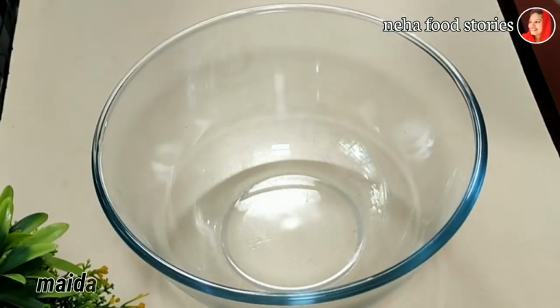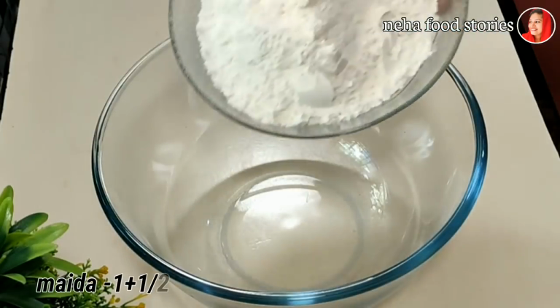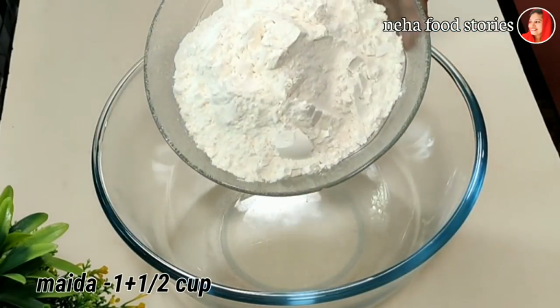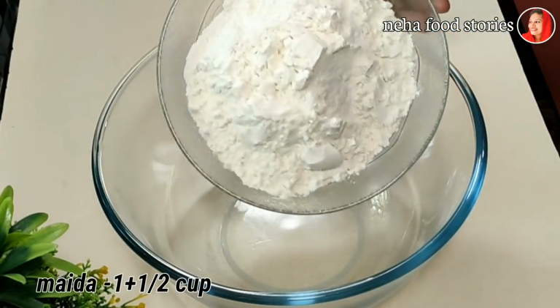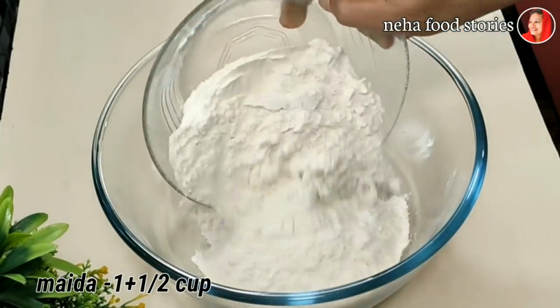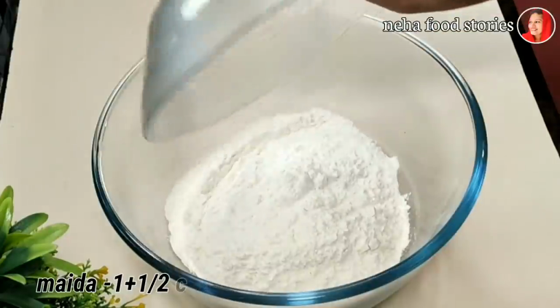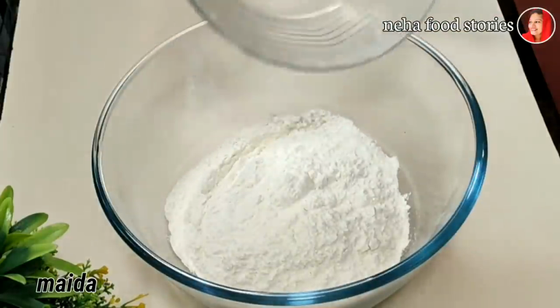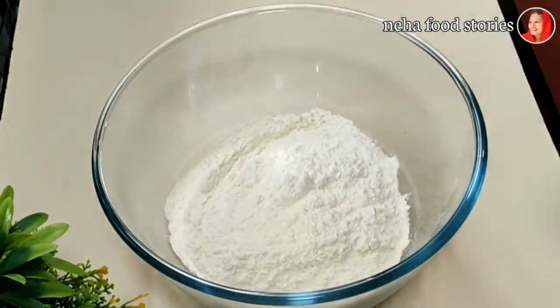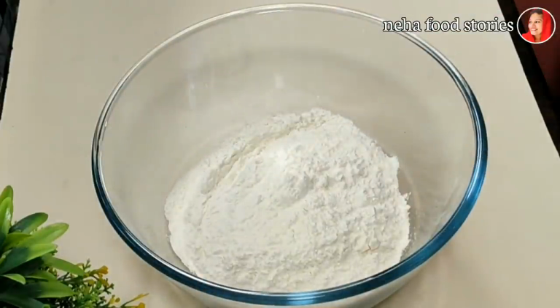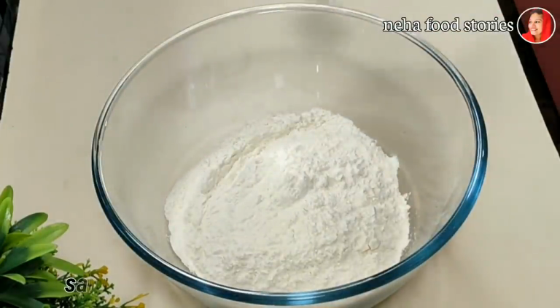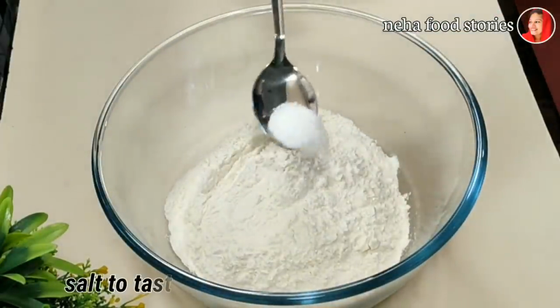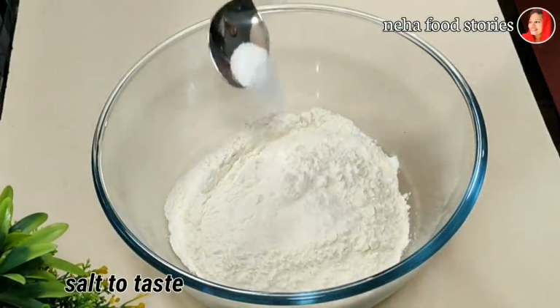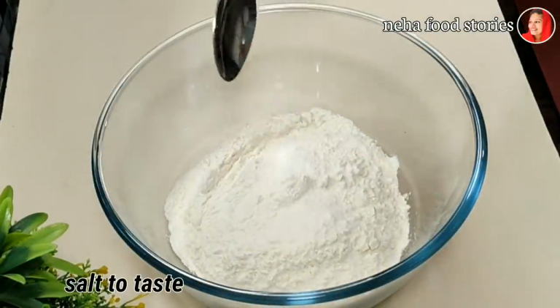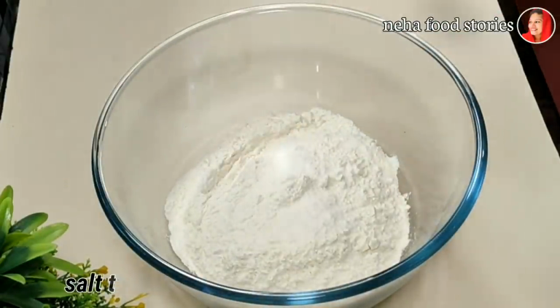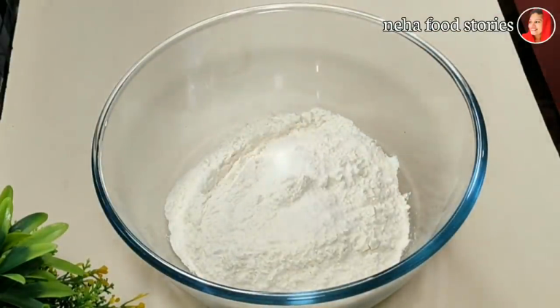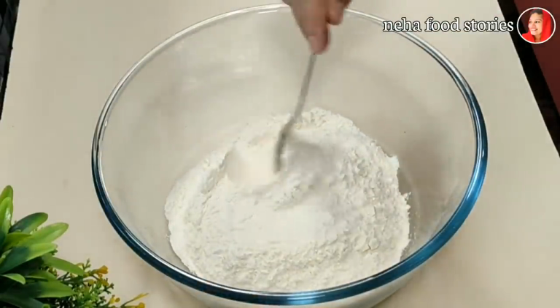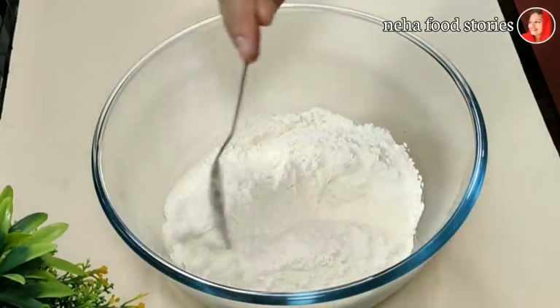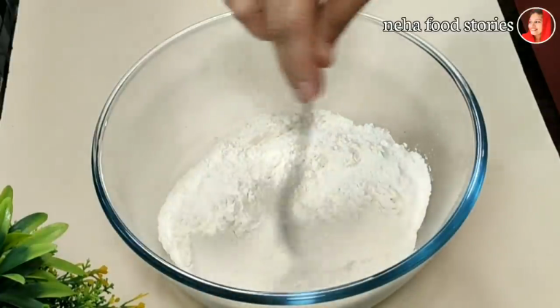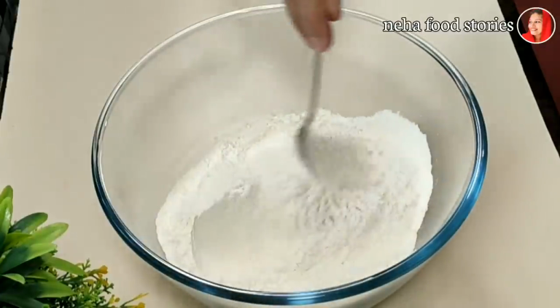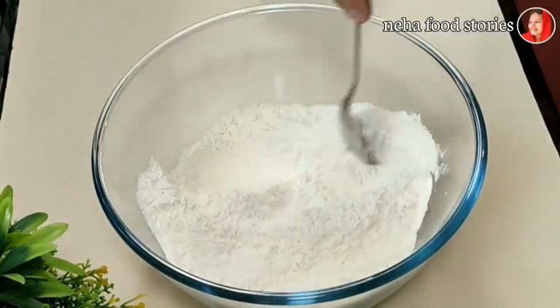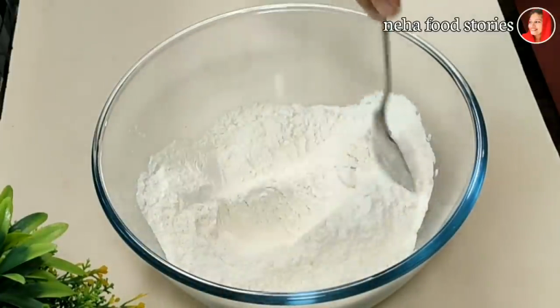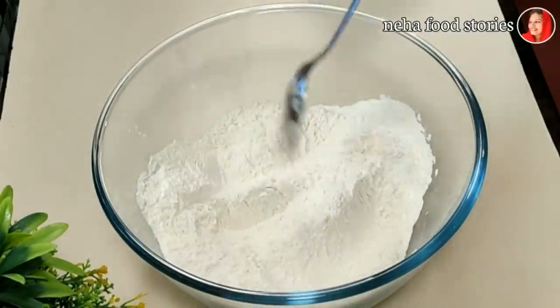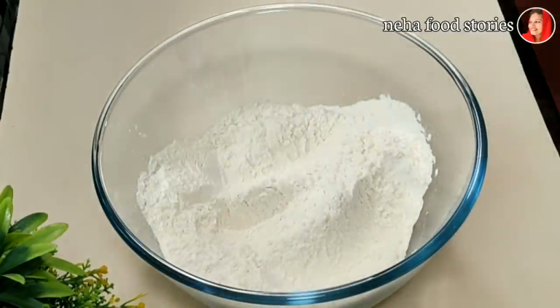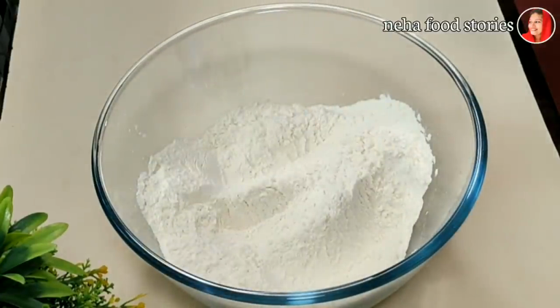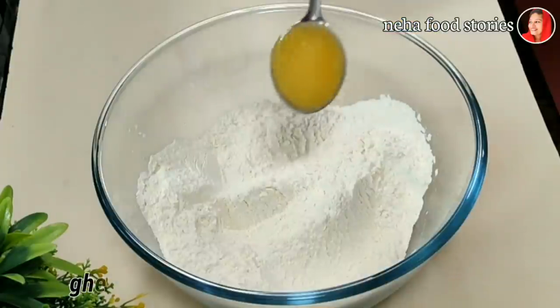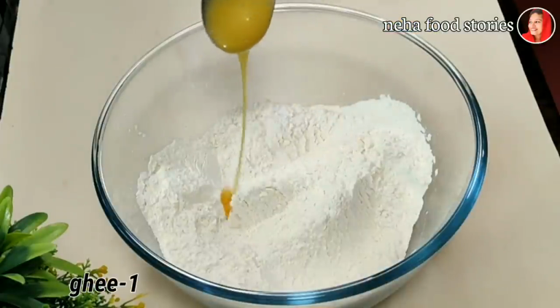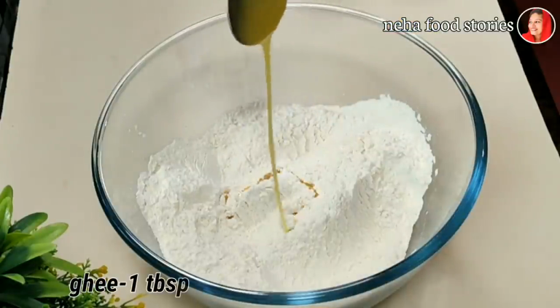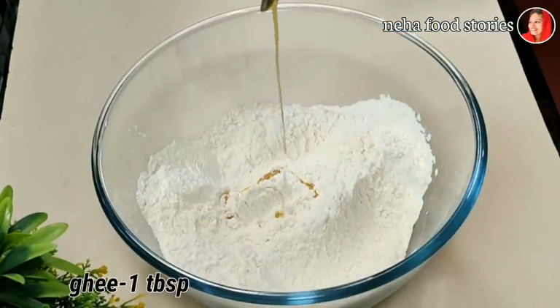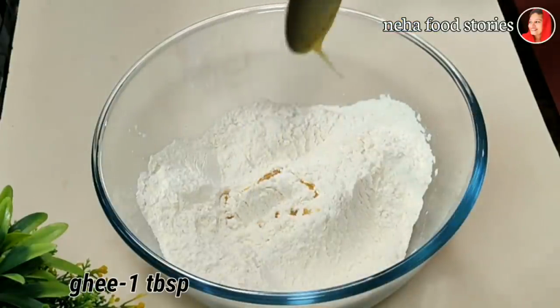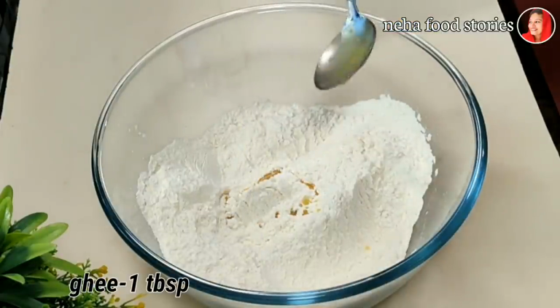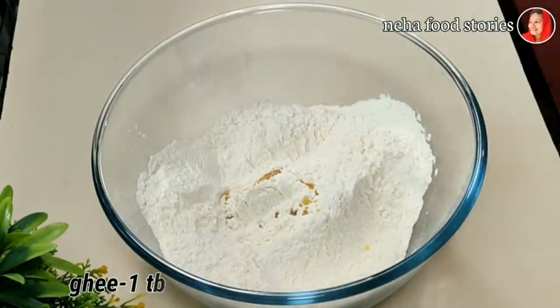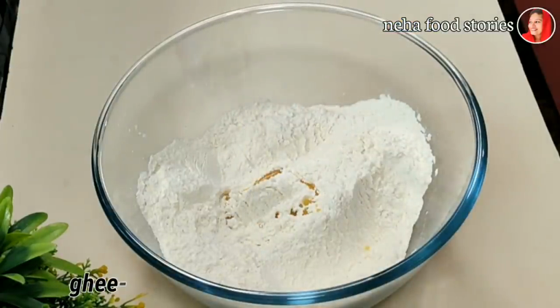That's why we put it in a bowl and mix it. We are going to add oil and butter — I am going to add 1 tablespoon.